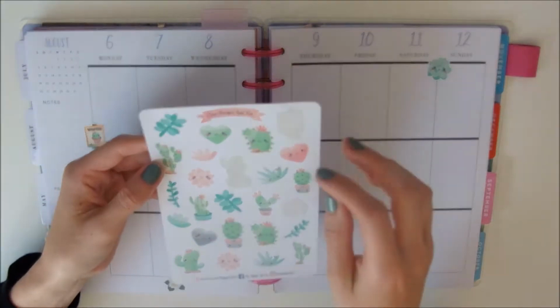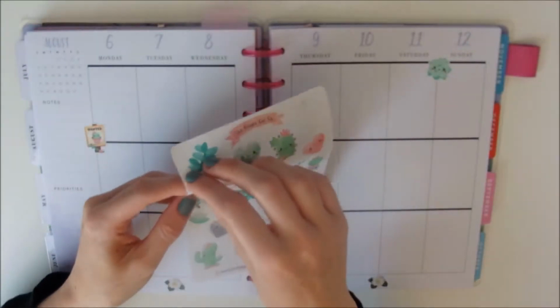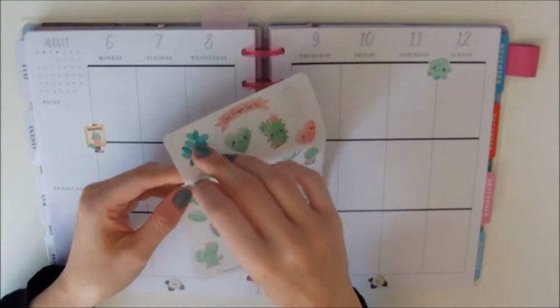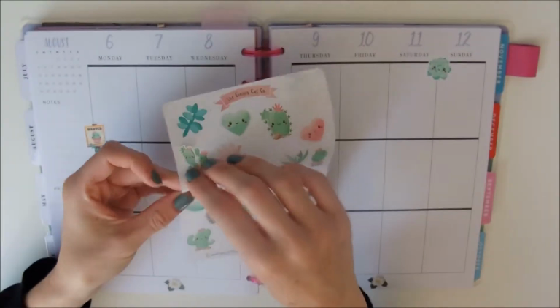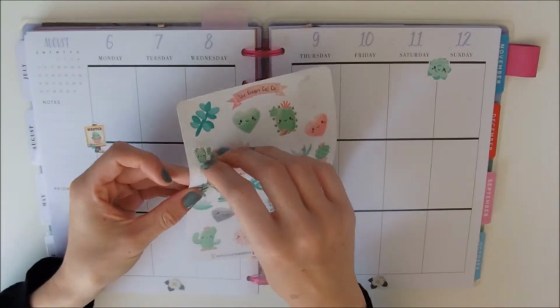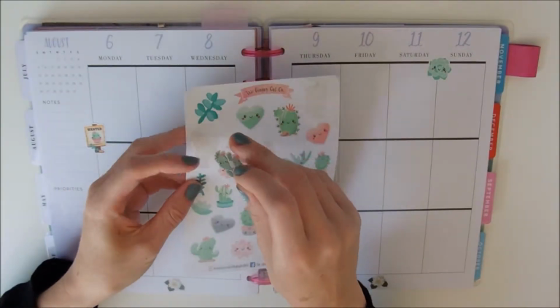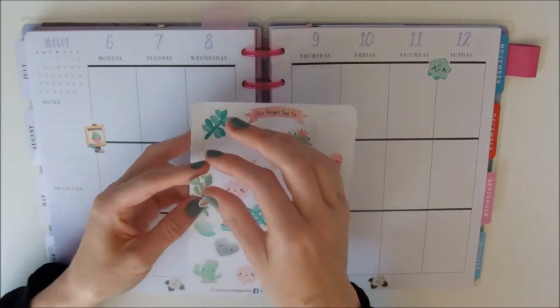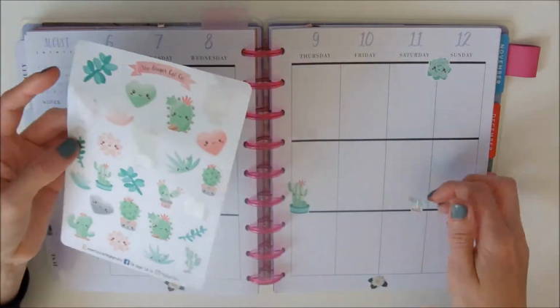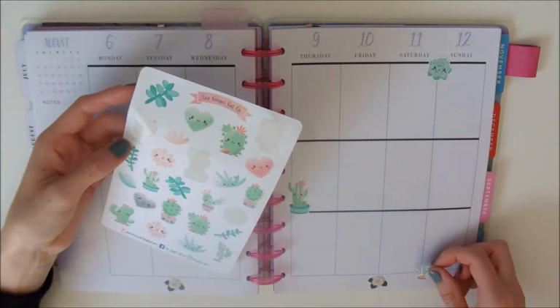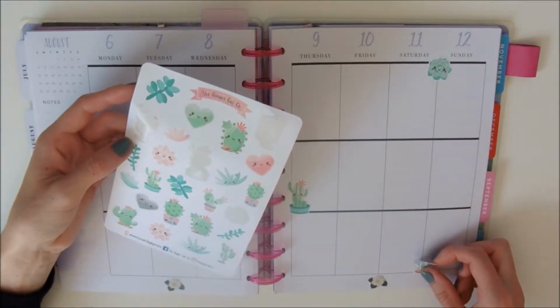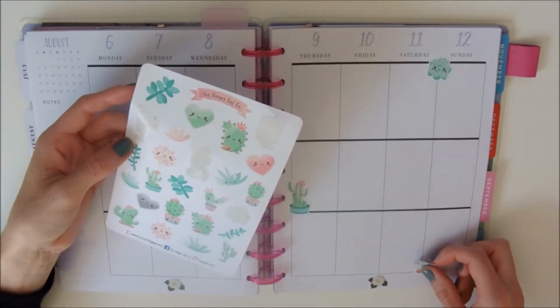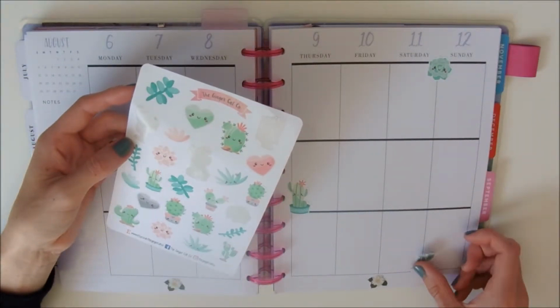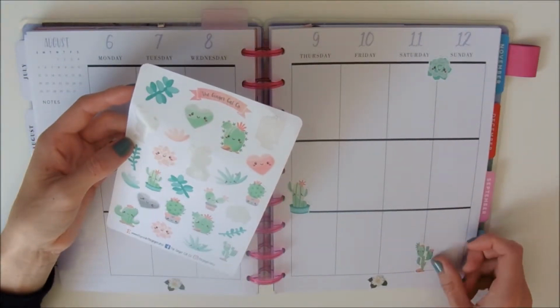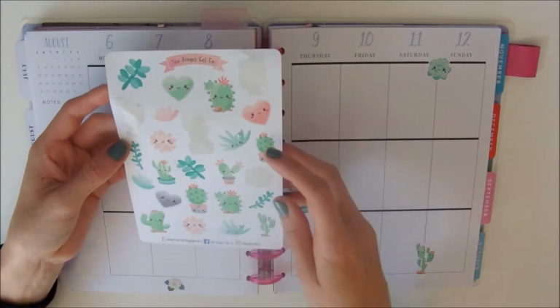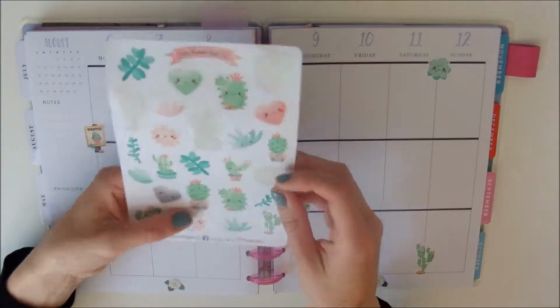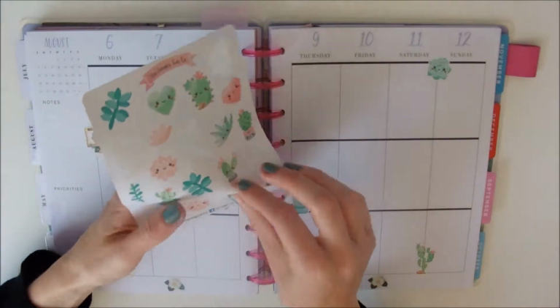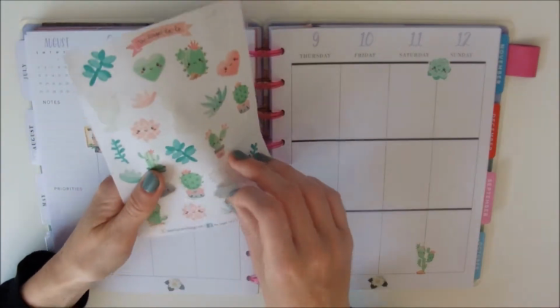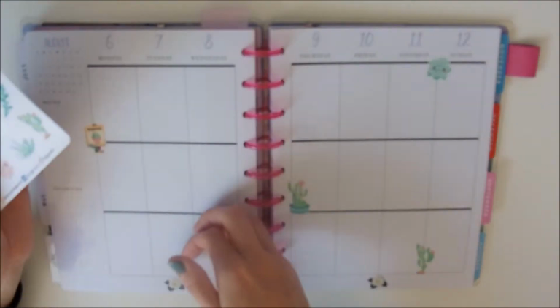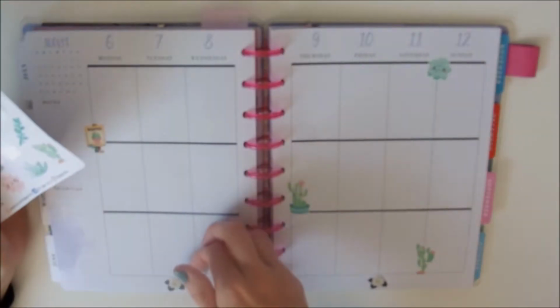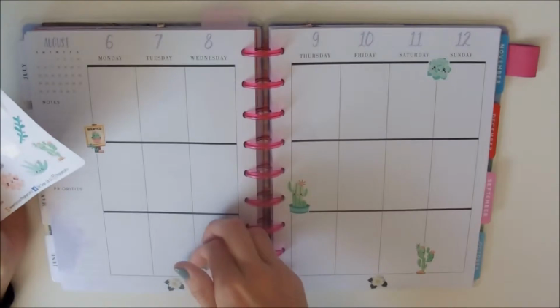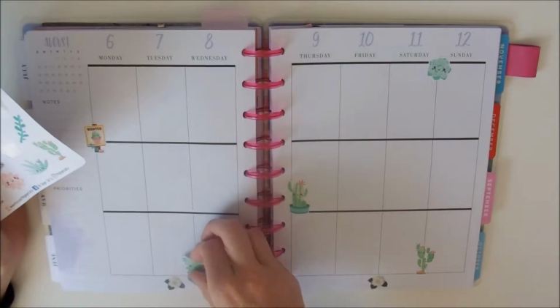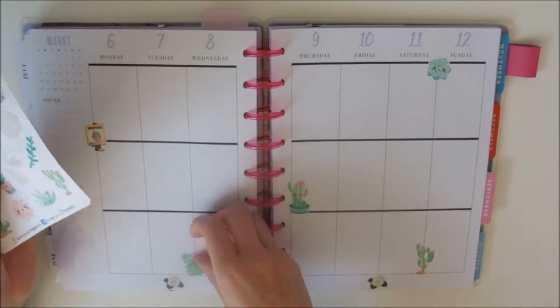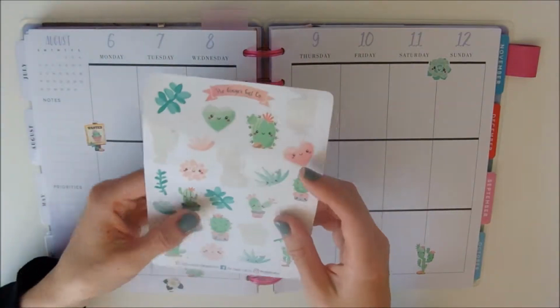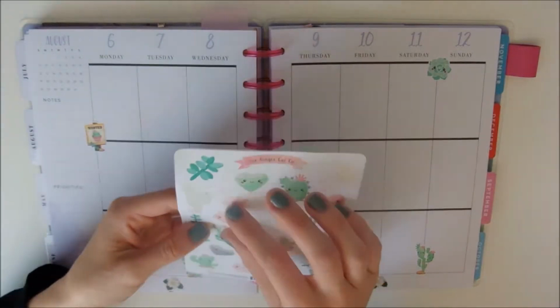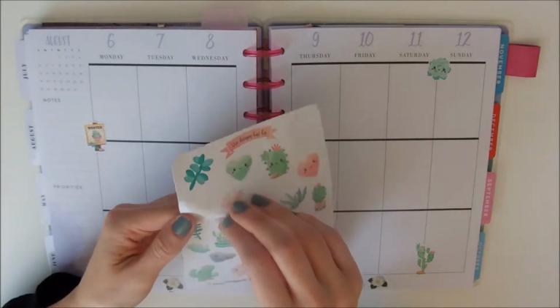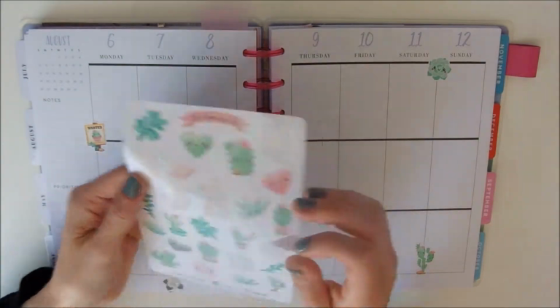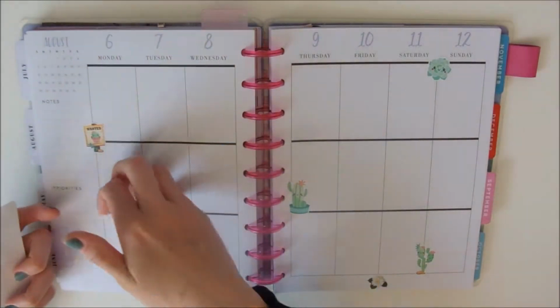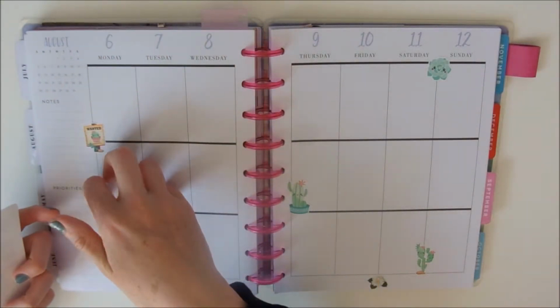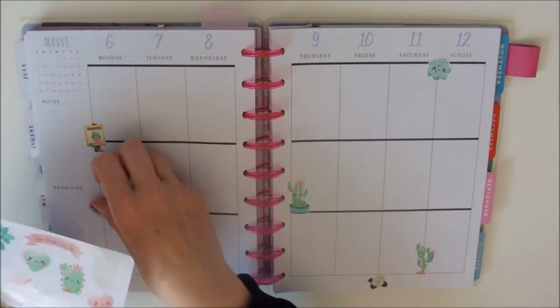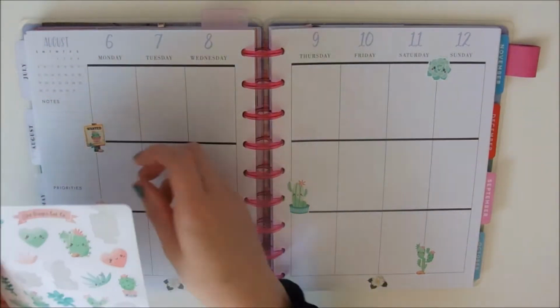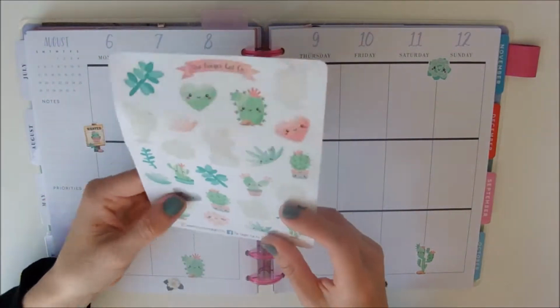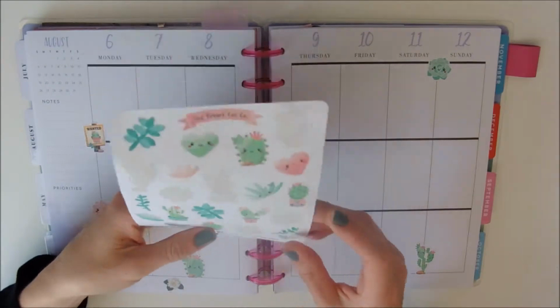I got these originally last year, probably about this time last year when I first got my Happy Planner, and I love them. They were my favourite stickers for ages, so I decided to buy them again to use again this week.